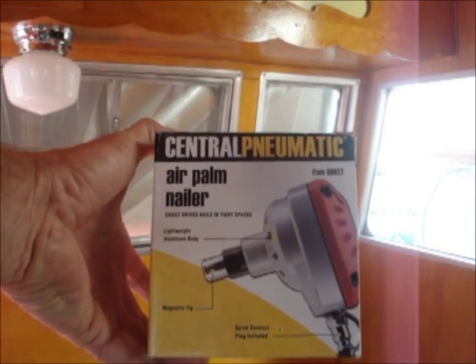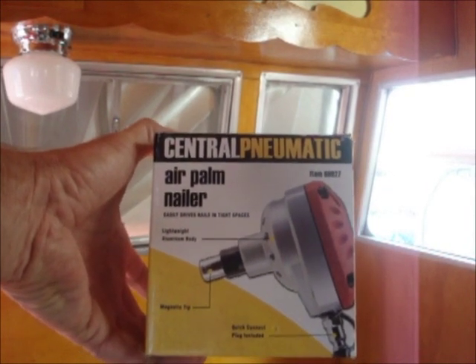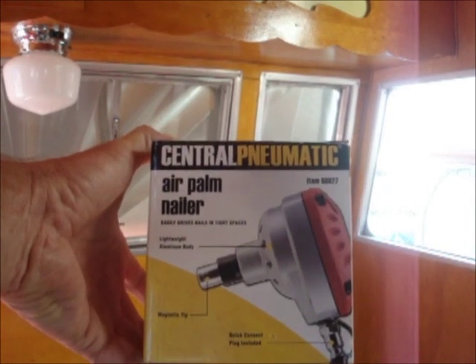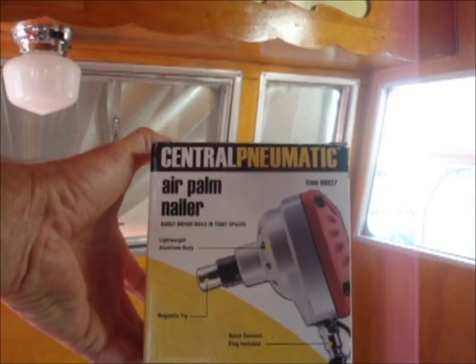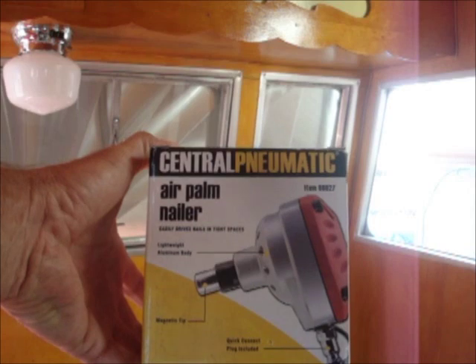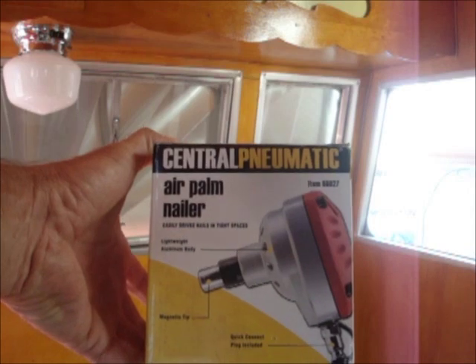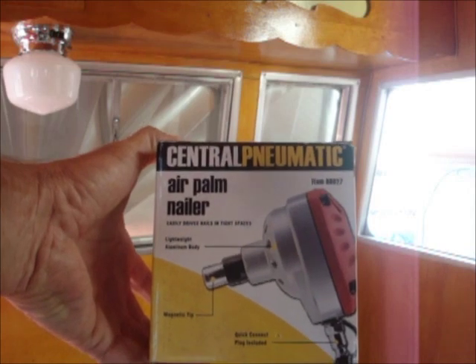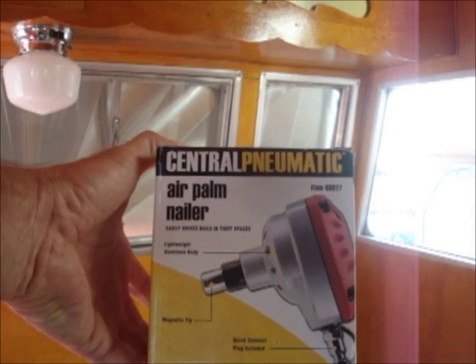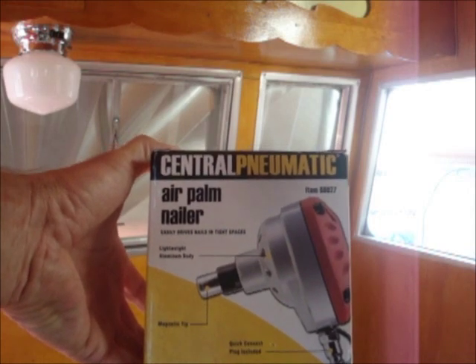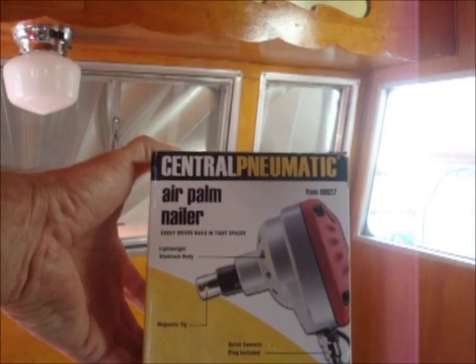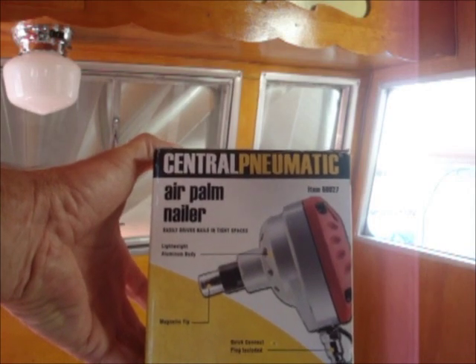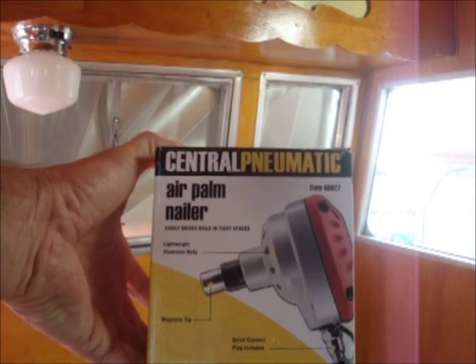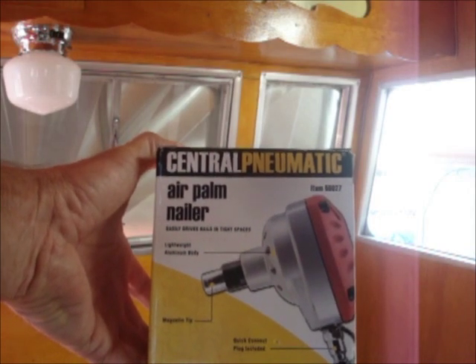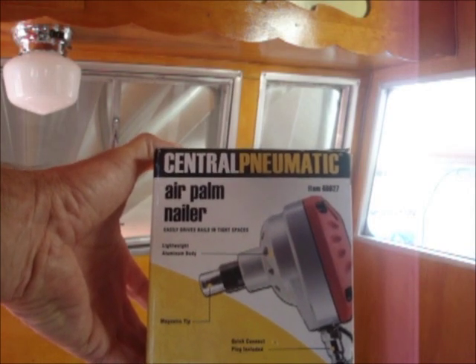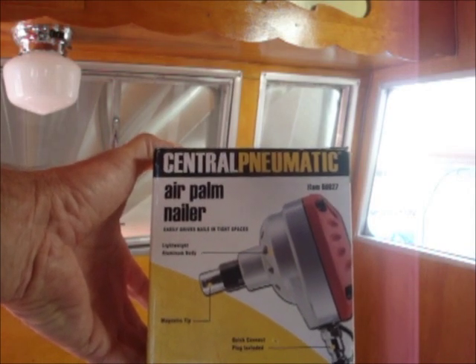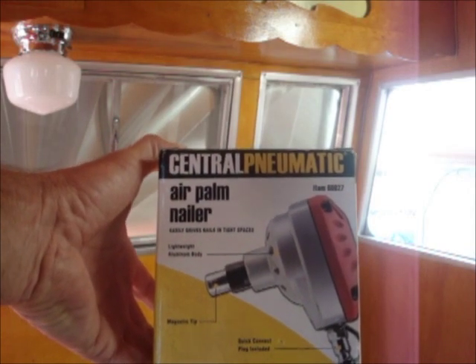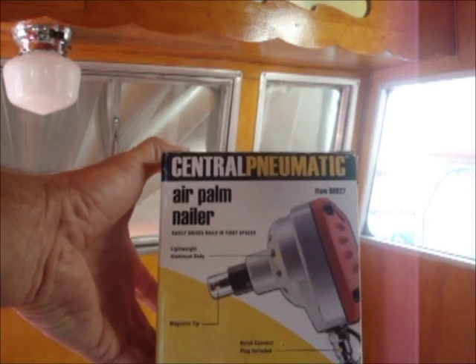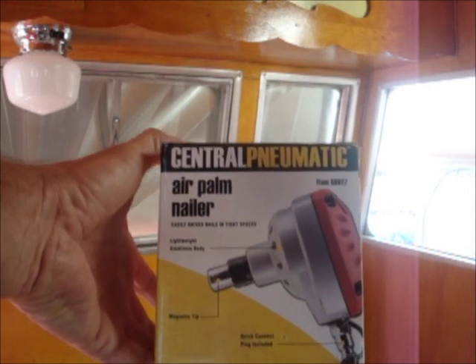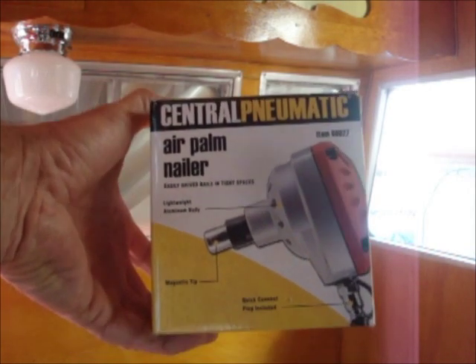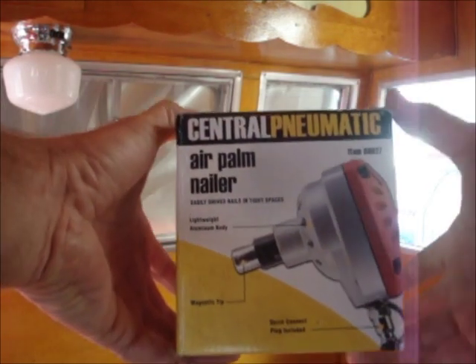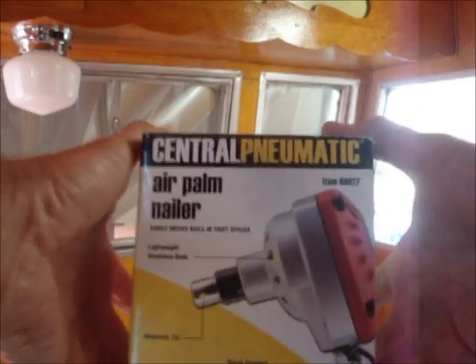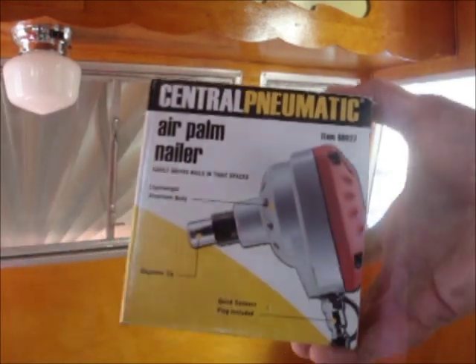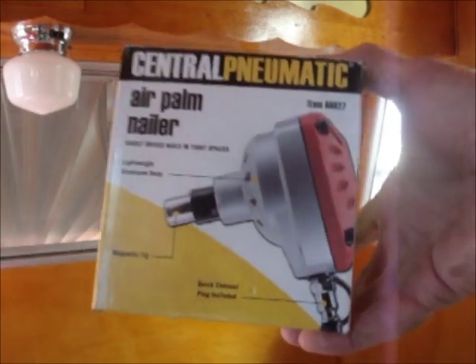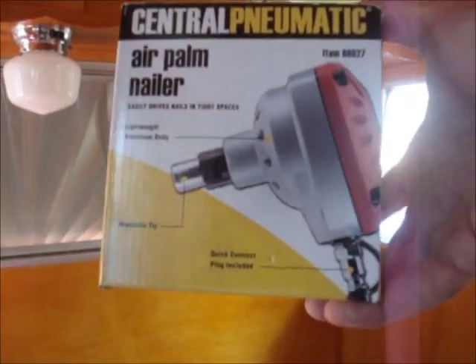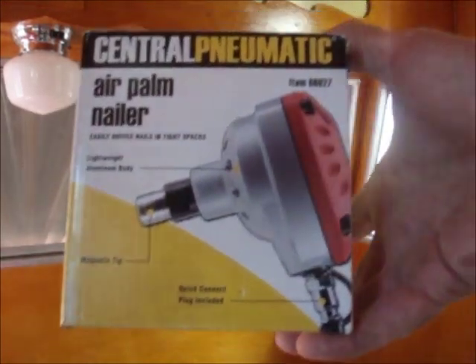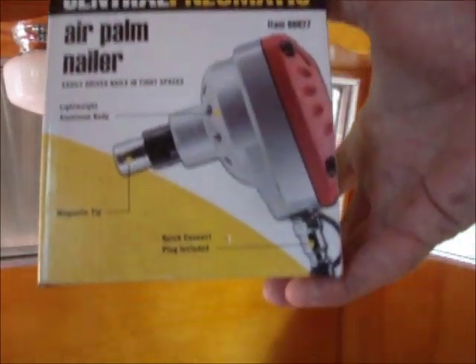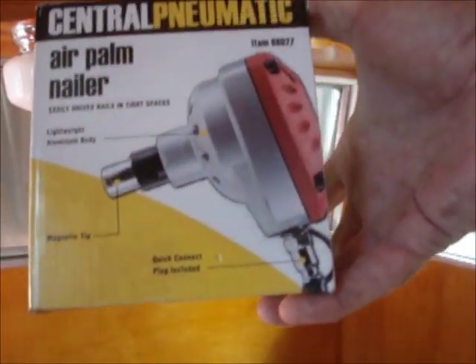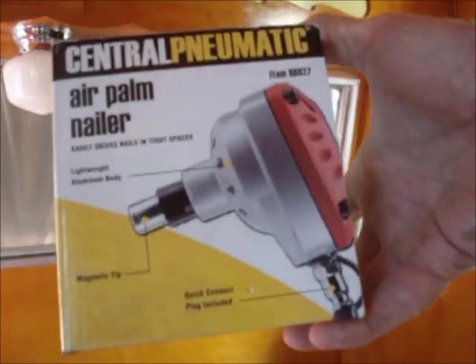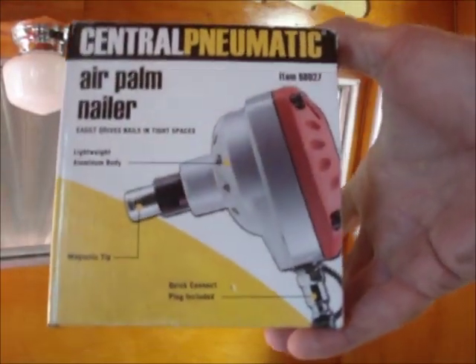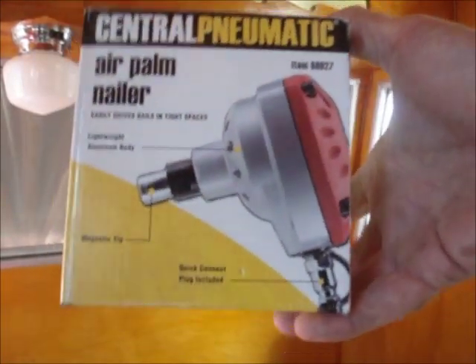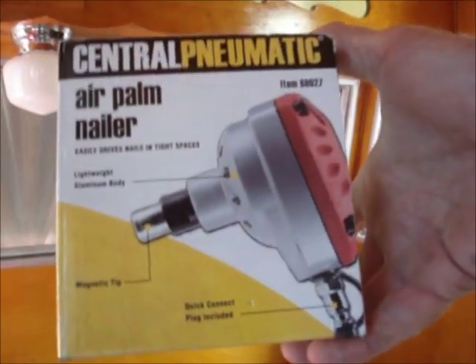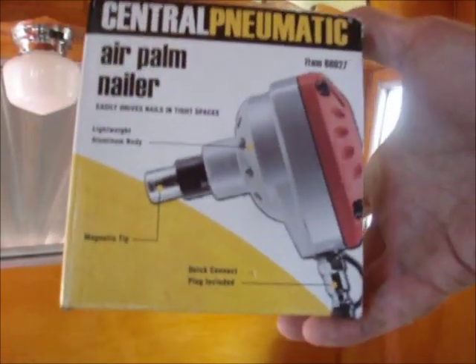It easily drives nails in tight places and tight spaces. It has a lightweight aluminum body. Actually, the thing's pretty heavy, but I like it that way — I don't like things that are too light.